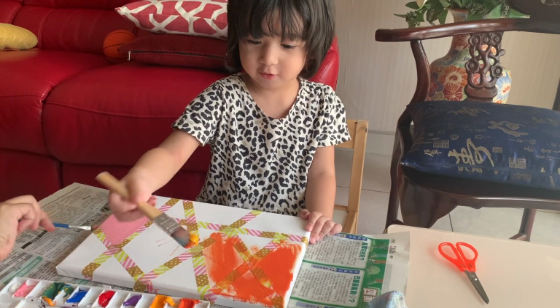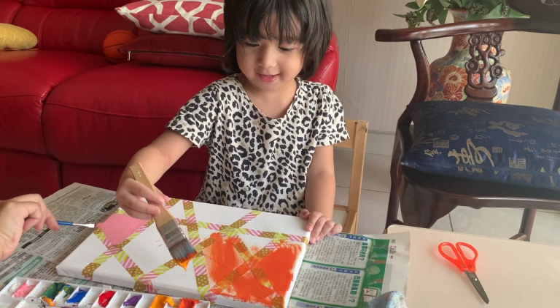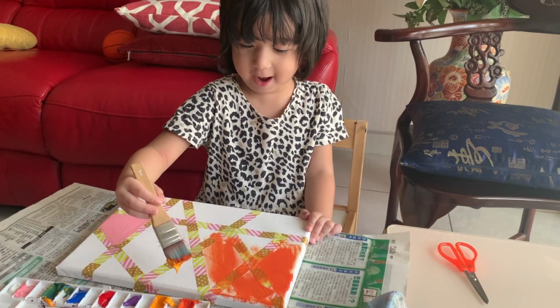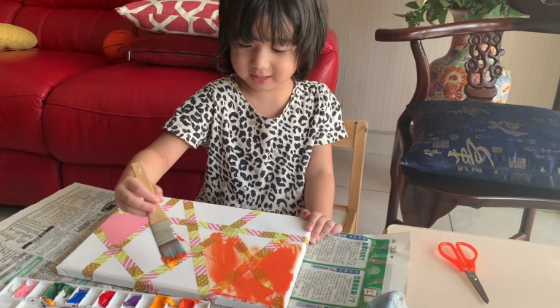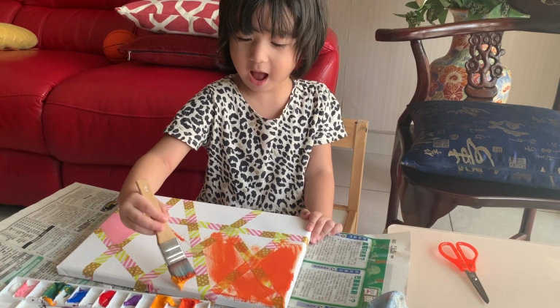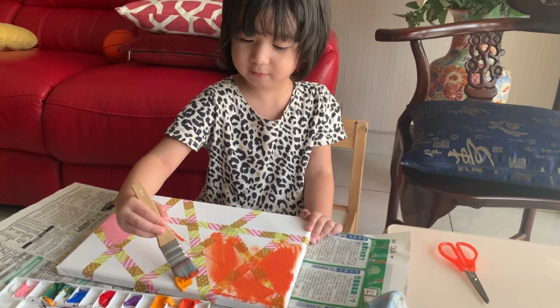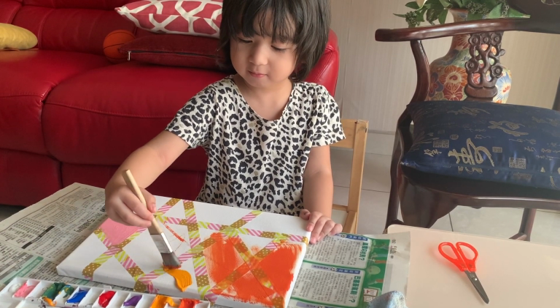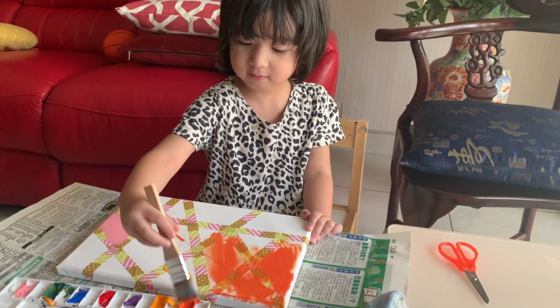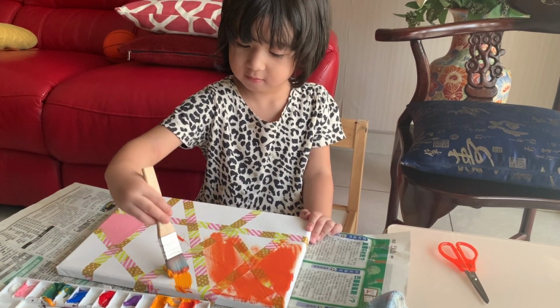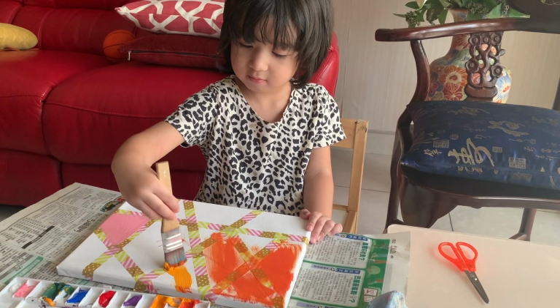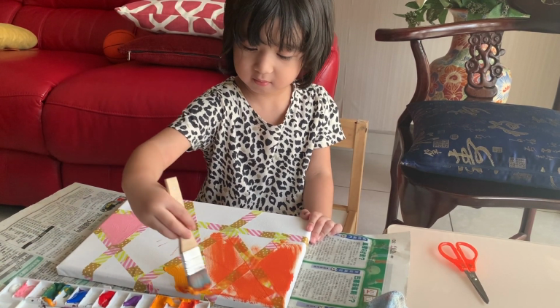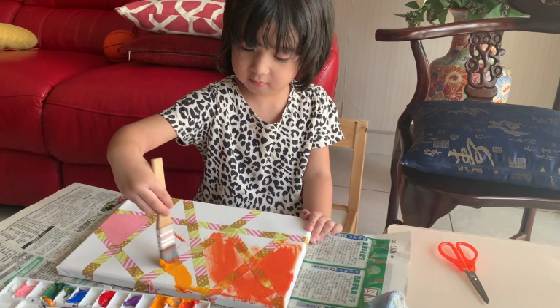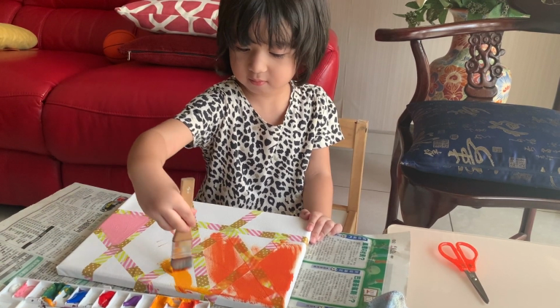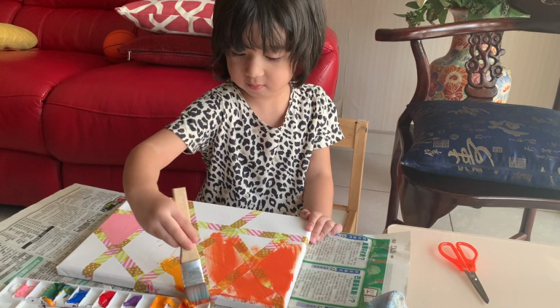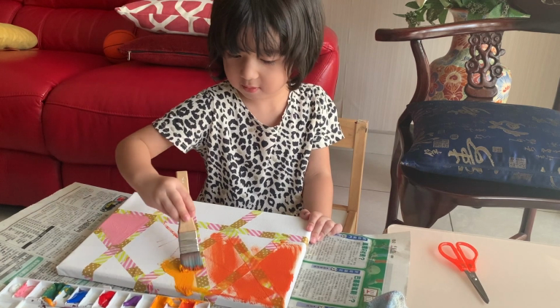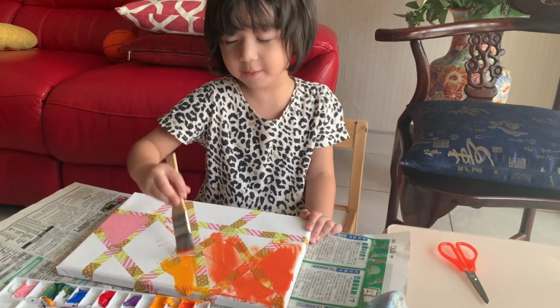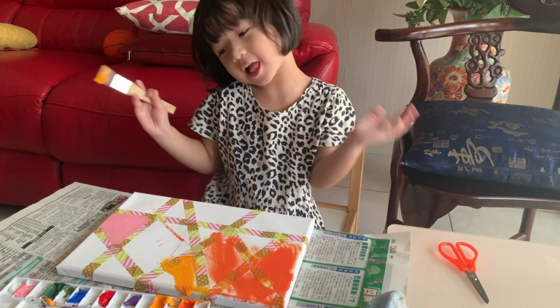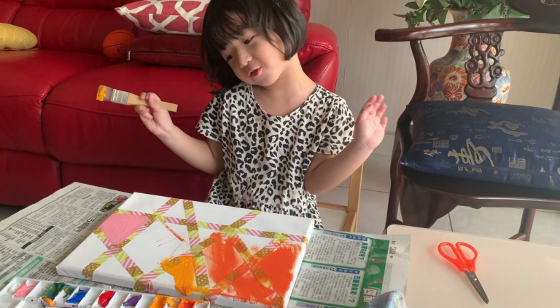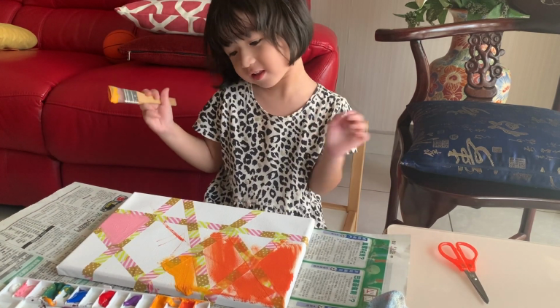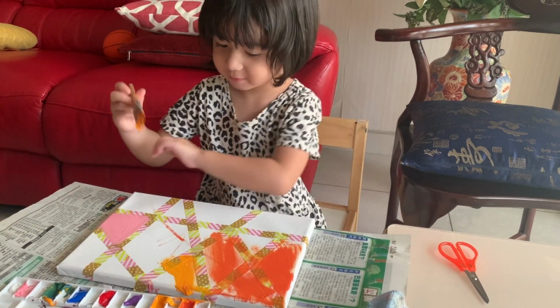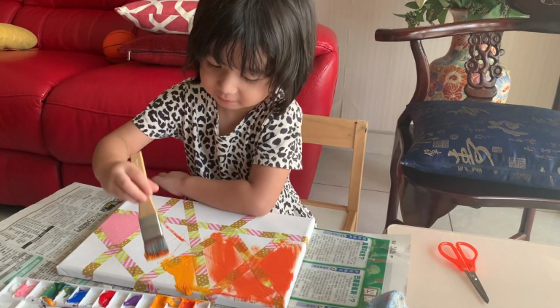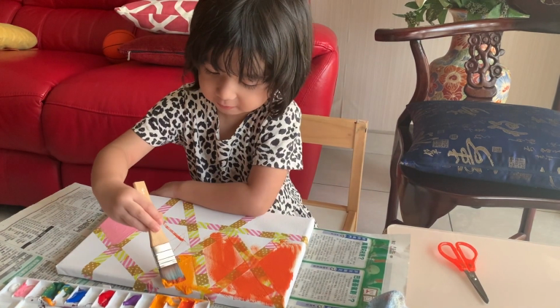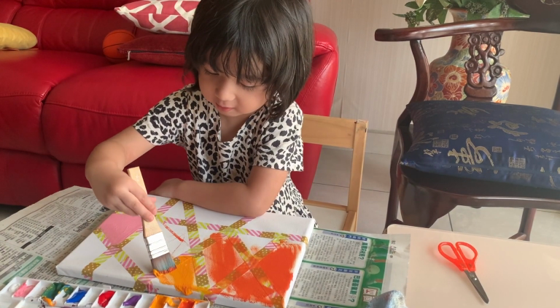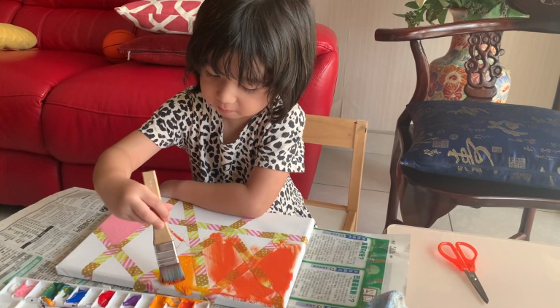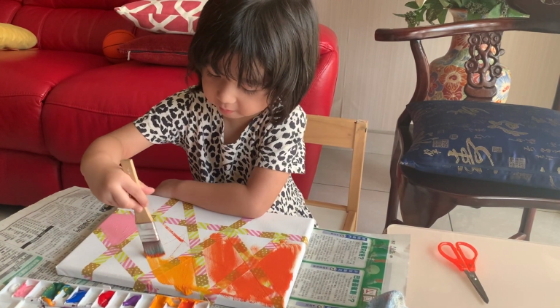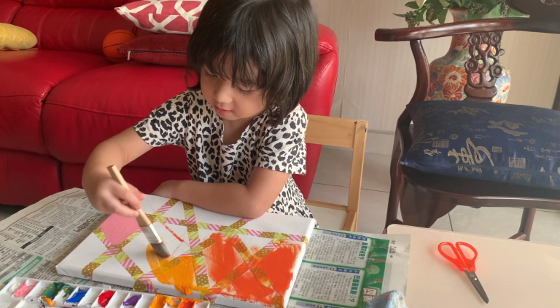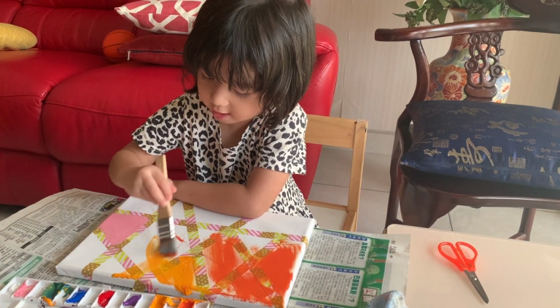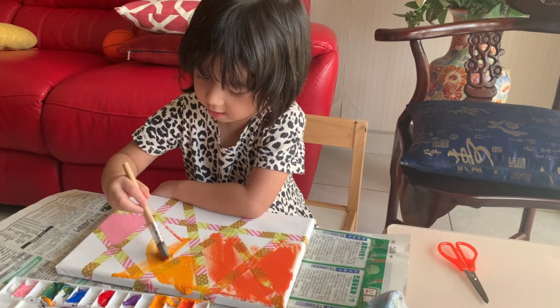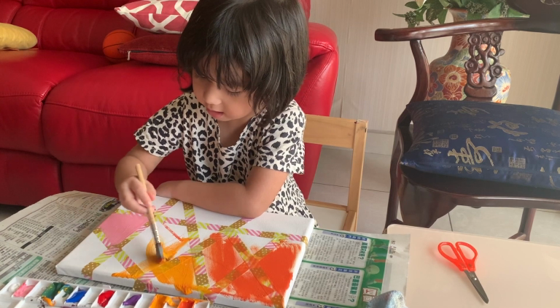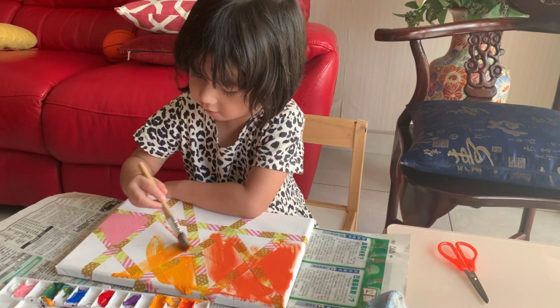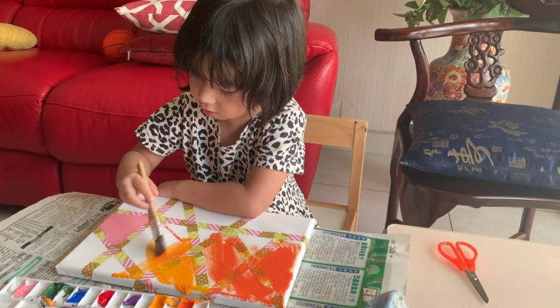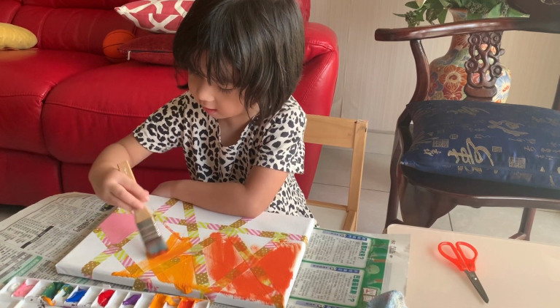Wow, yellow! Nice. I can make colorful. You can make it colorful. Let's make colorful together.